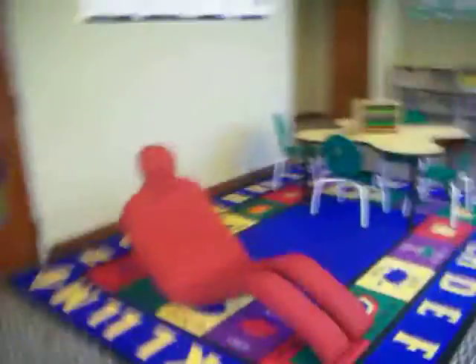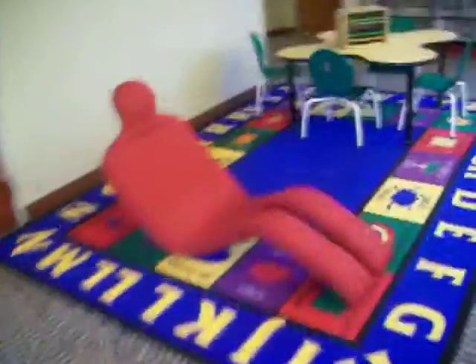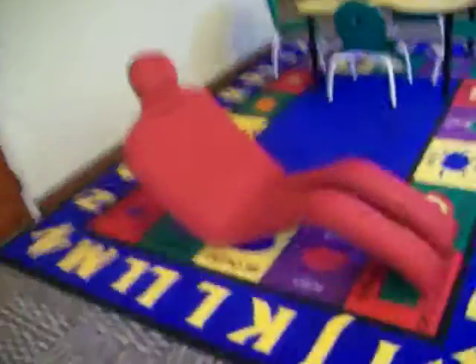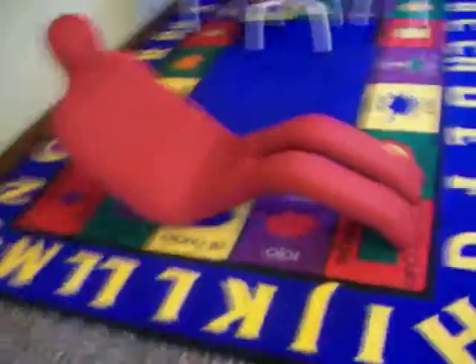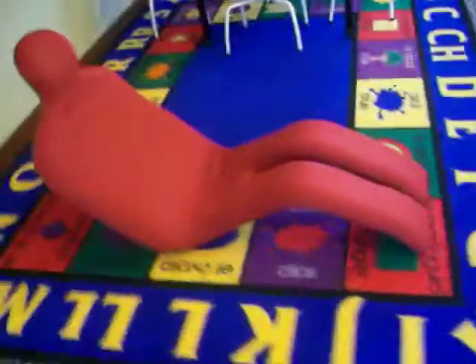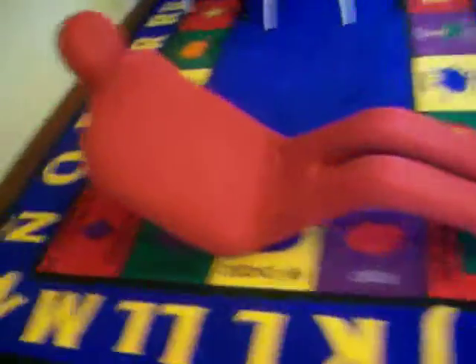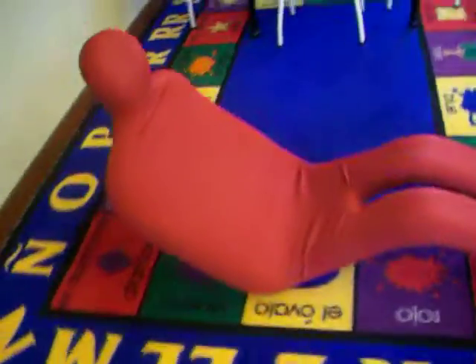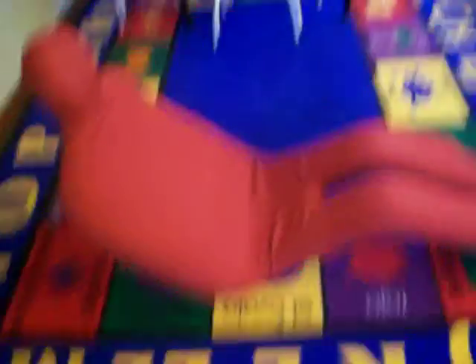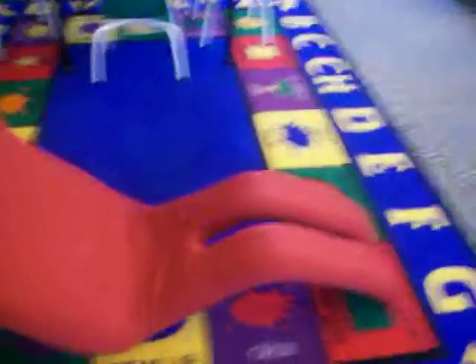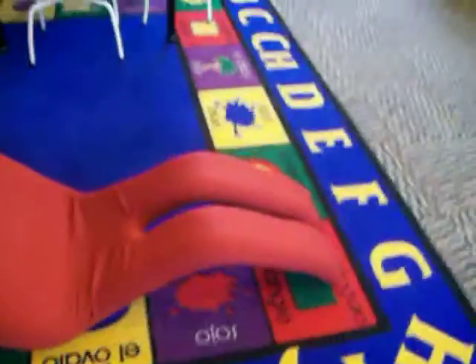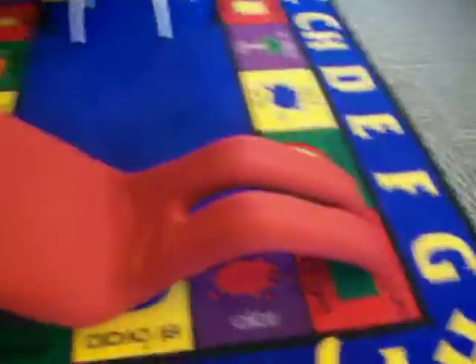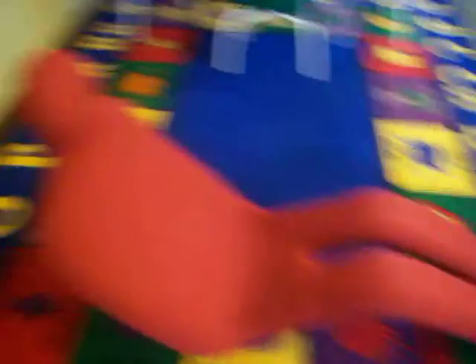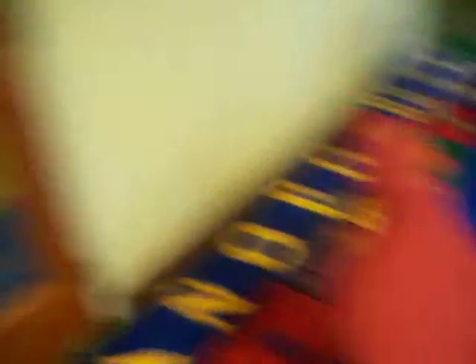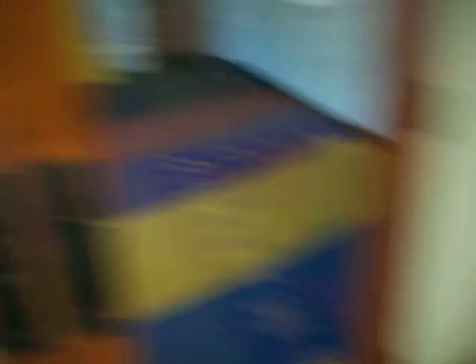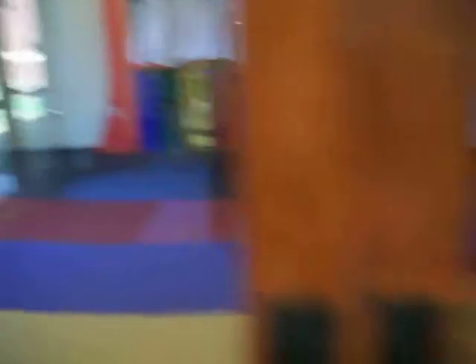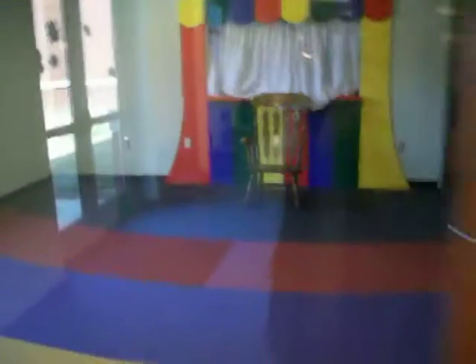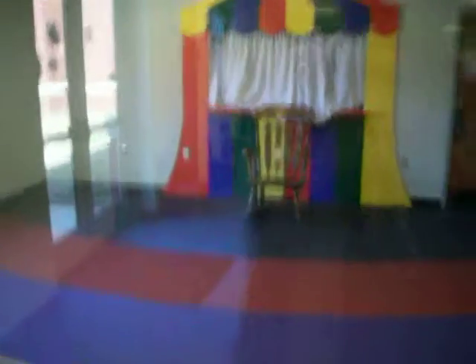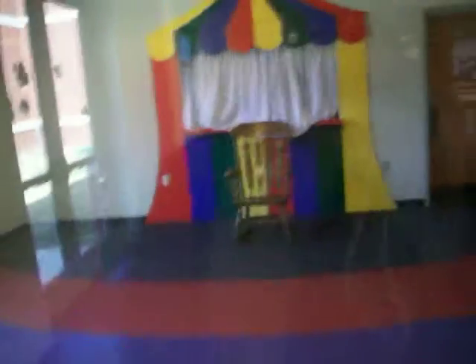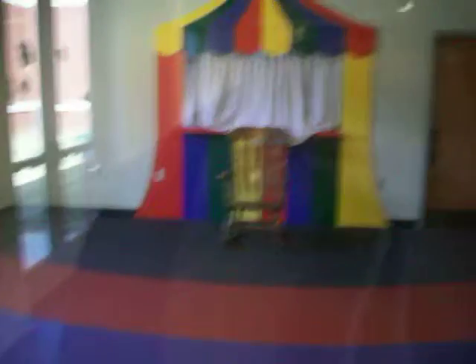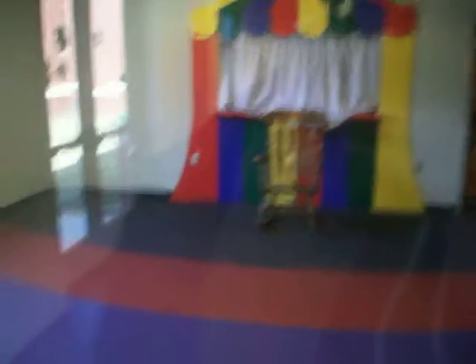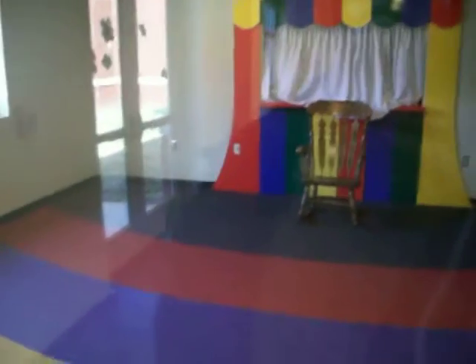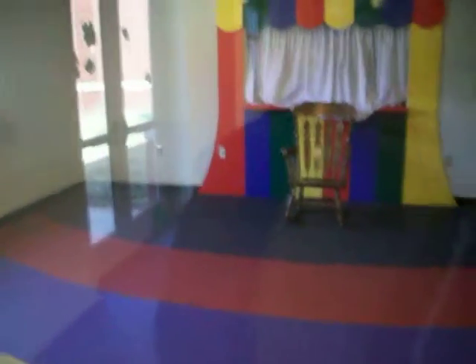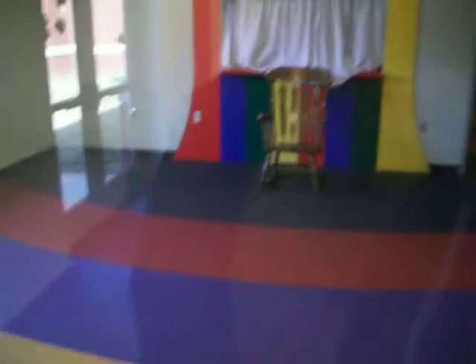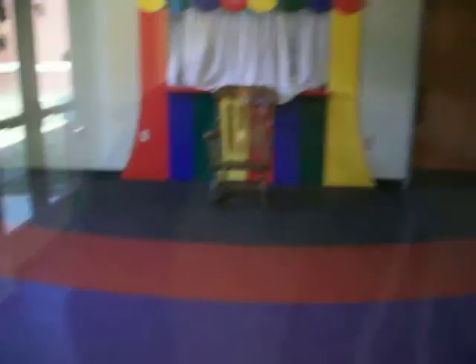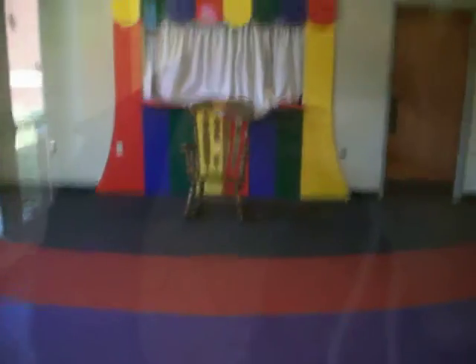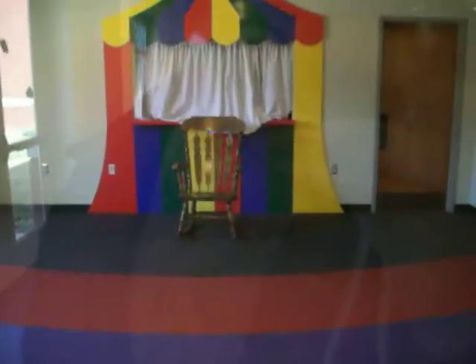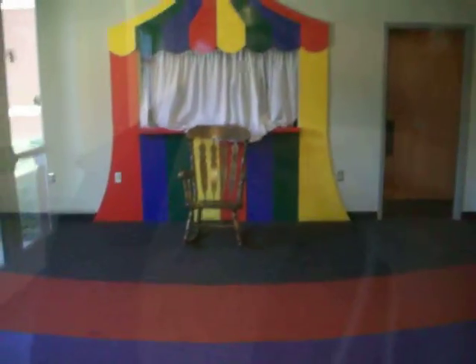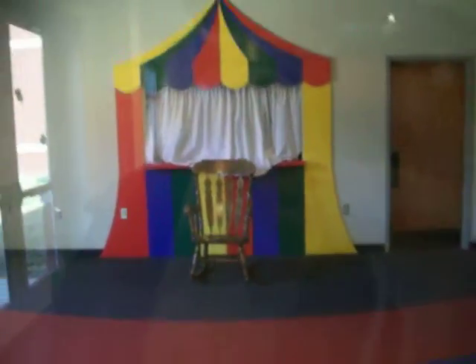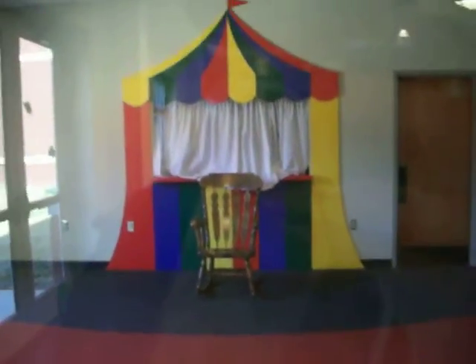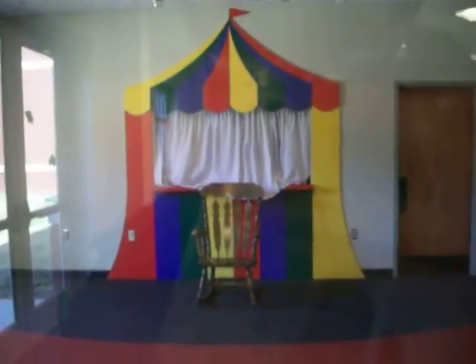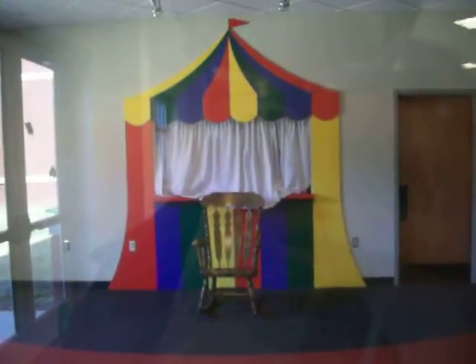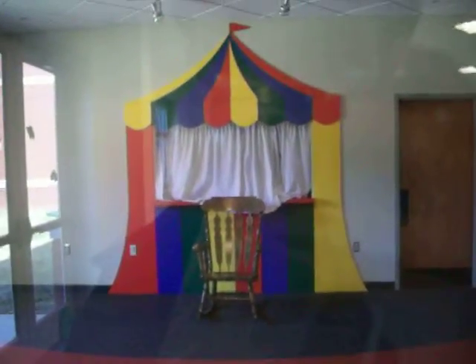These are awesome looking chairs — really cool. Back here, this is our little story time room, where the children's director, Ms. Barbara Mears, works.